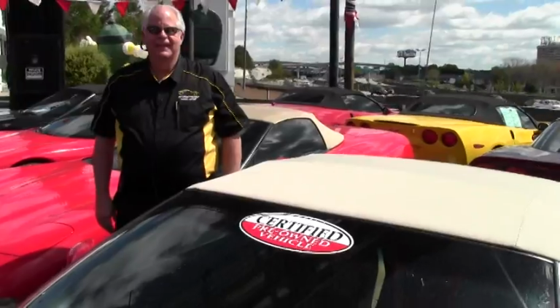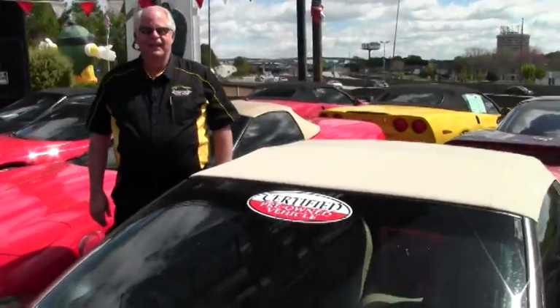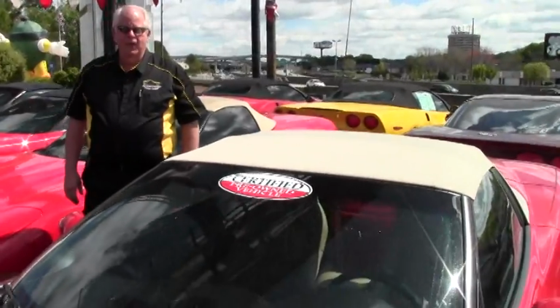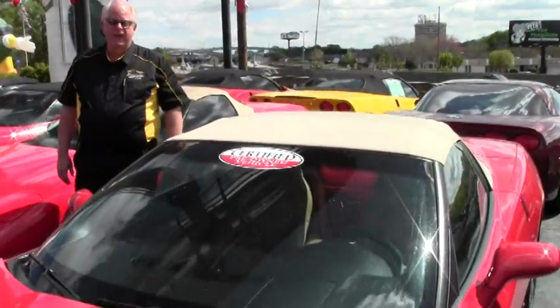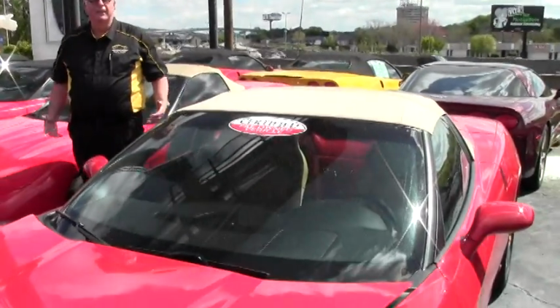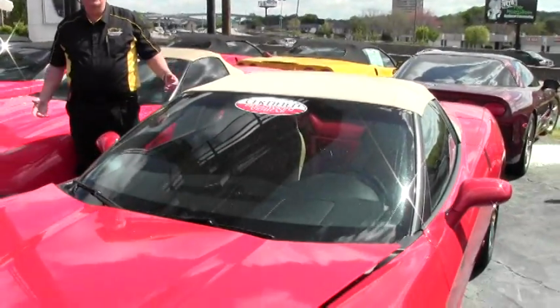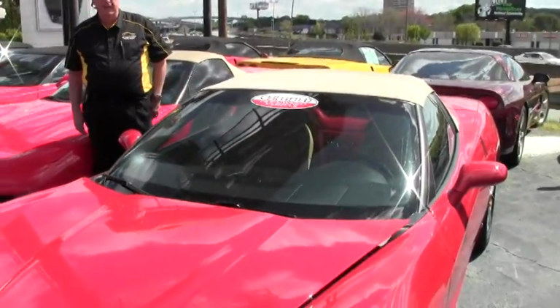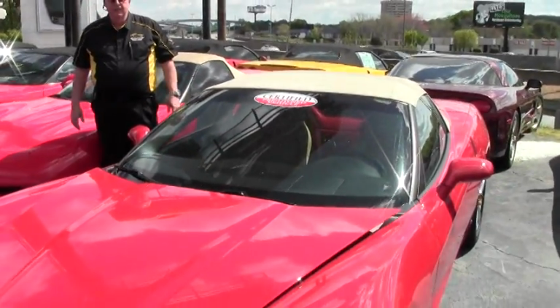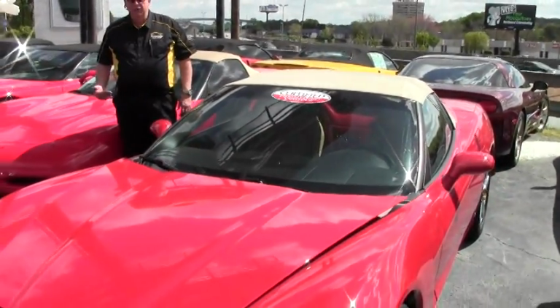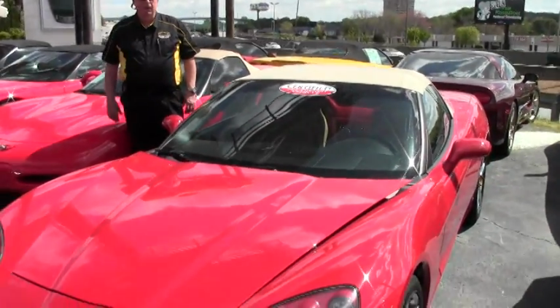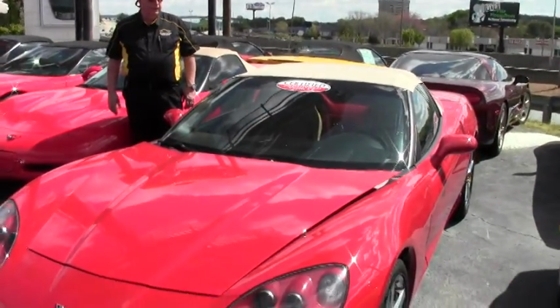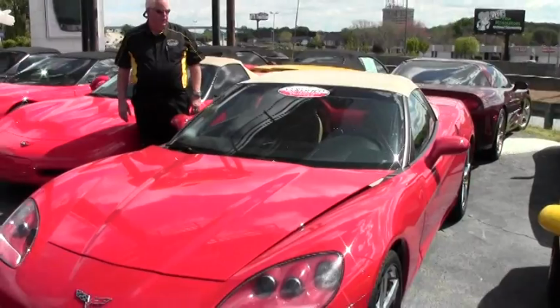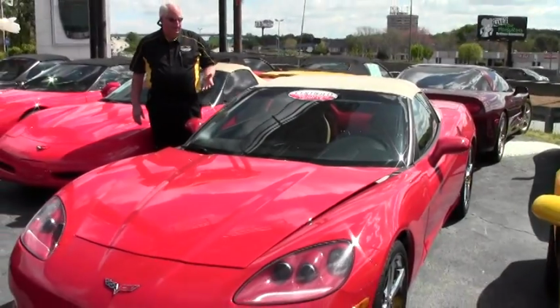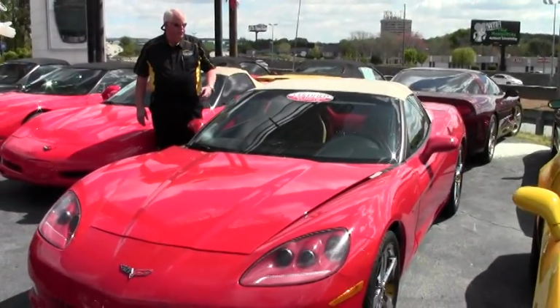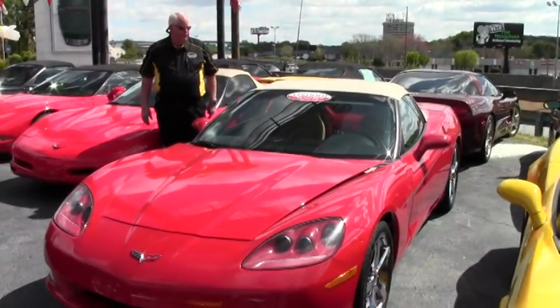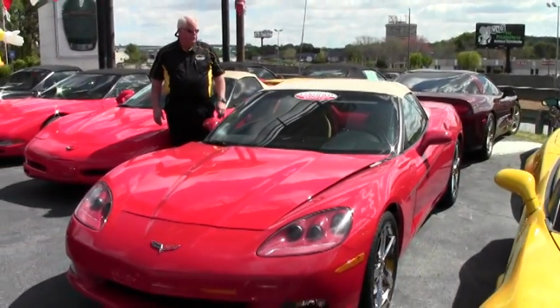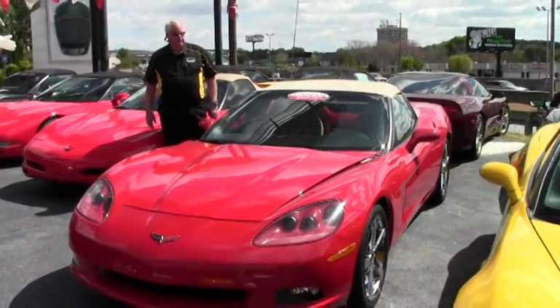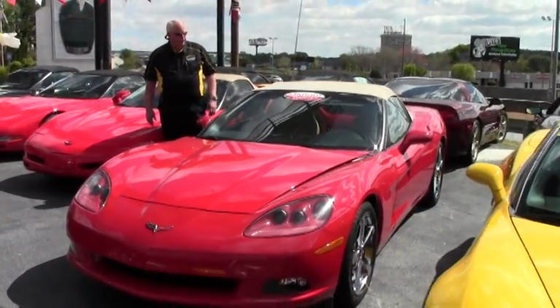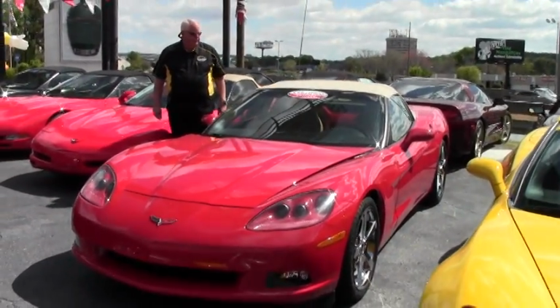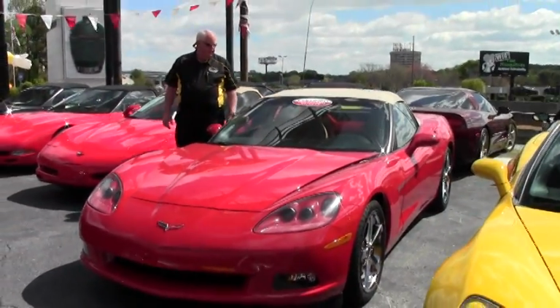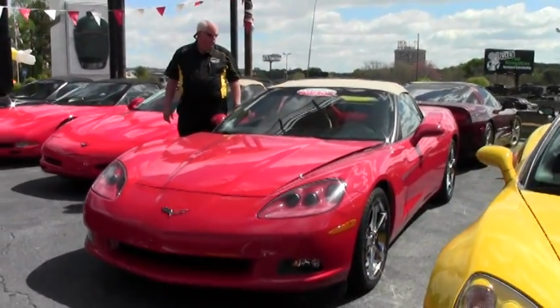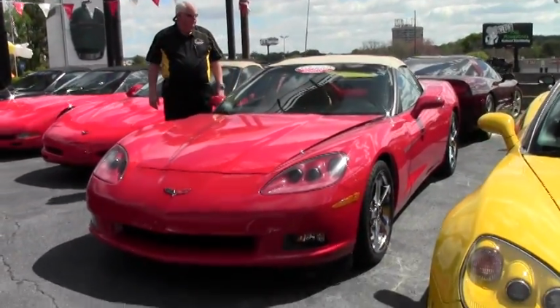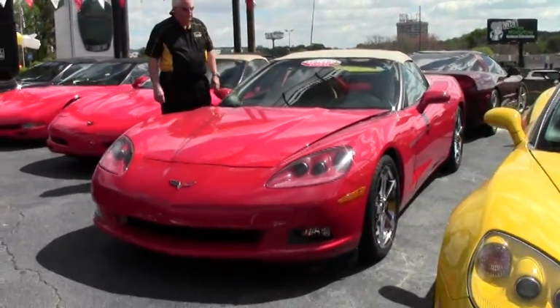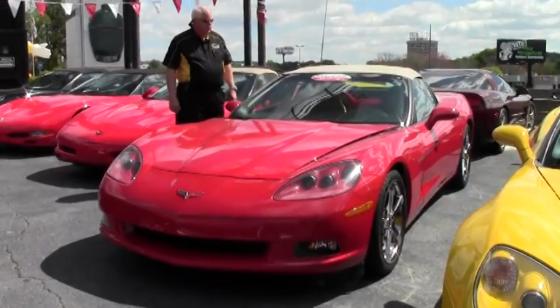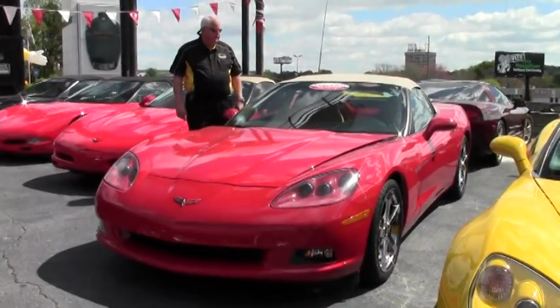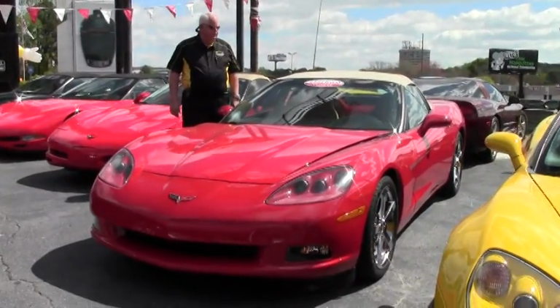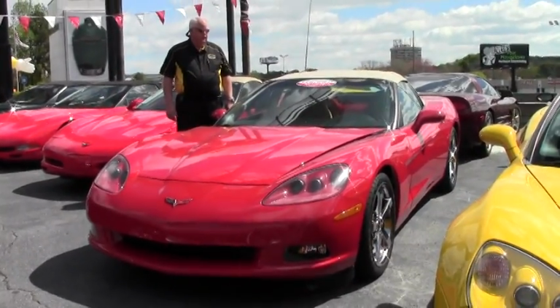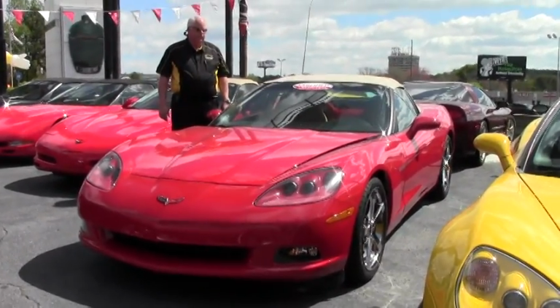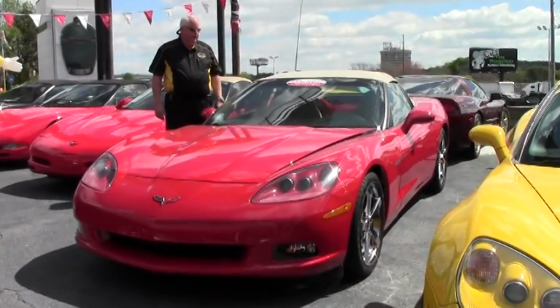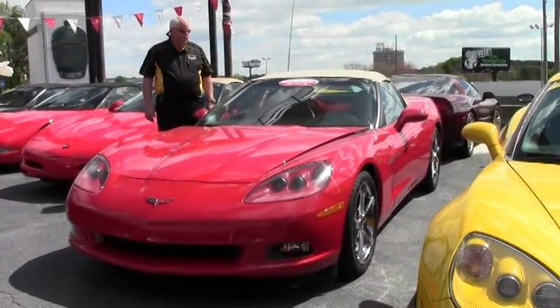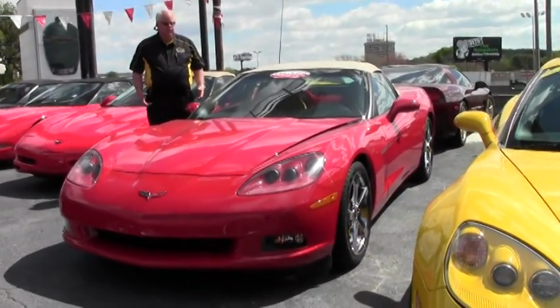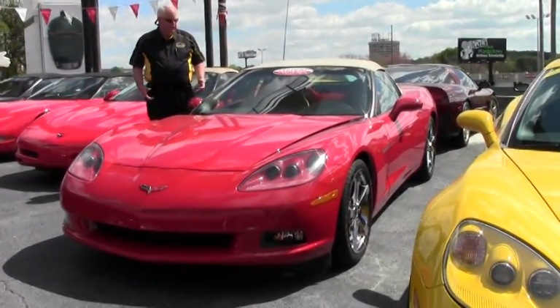Hello, welcome to BioVet on this gorgeous day. Appreciate you looking at the video. I want to show you this gorgeous car. This is a 2008 Corvette 2LT. It is Victory Red with a cashmere interior.